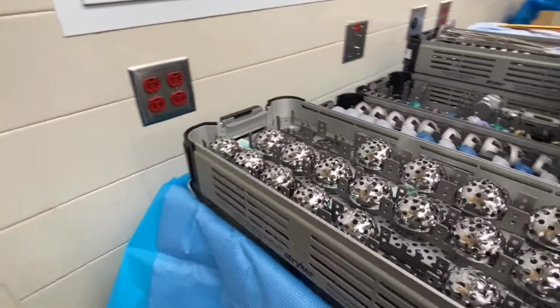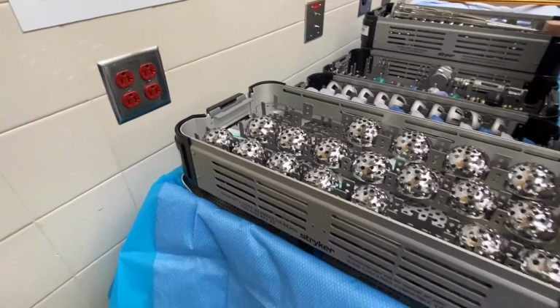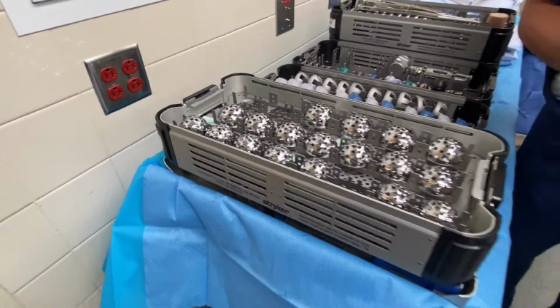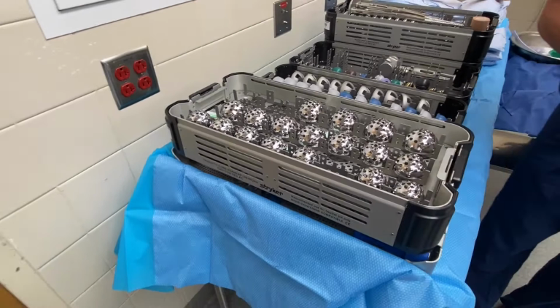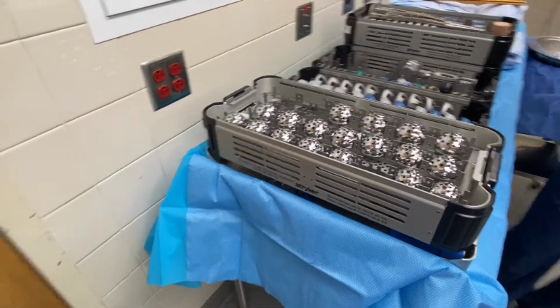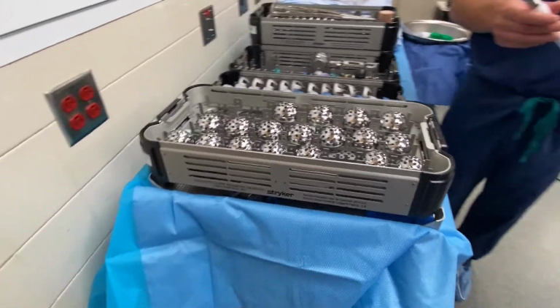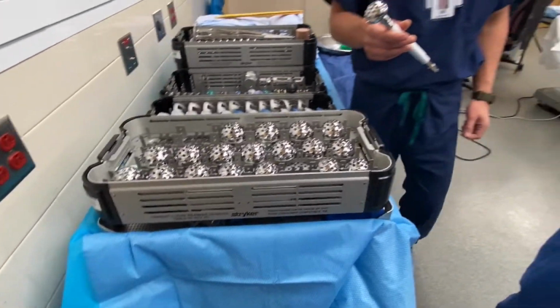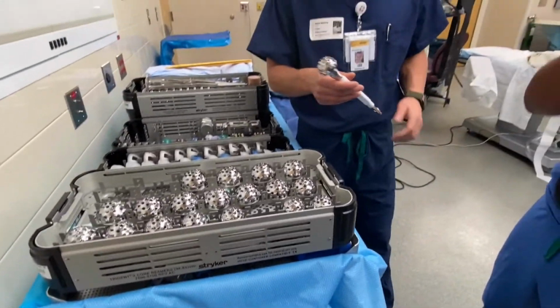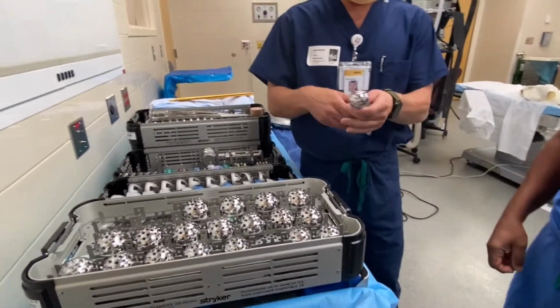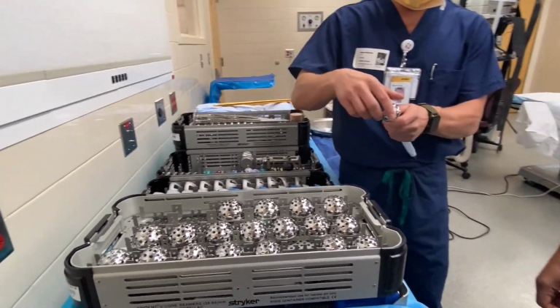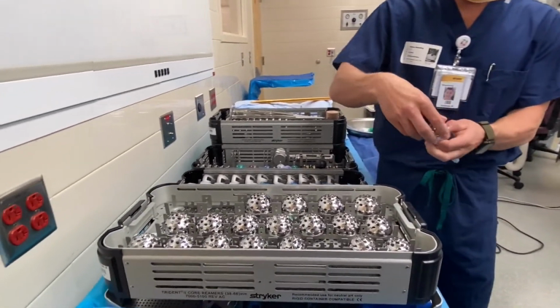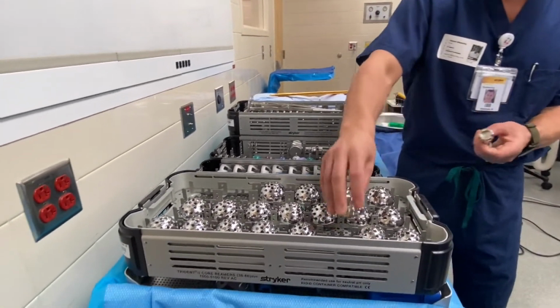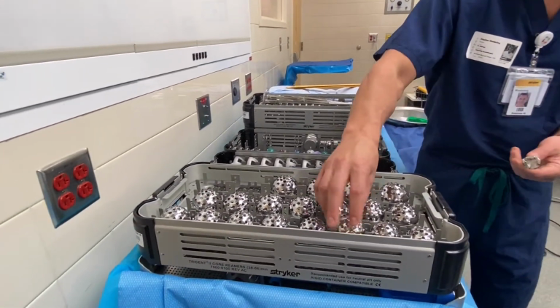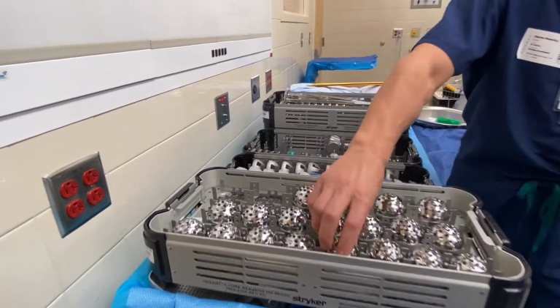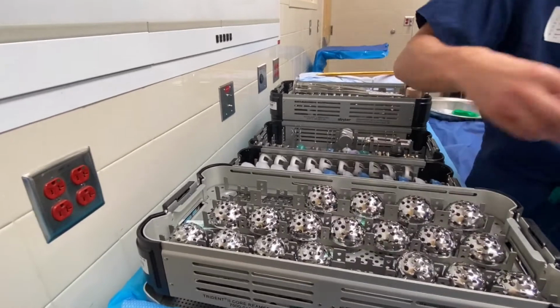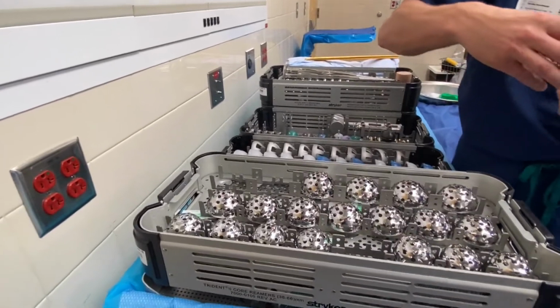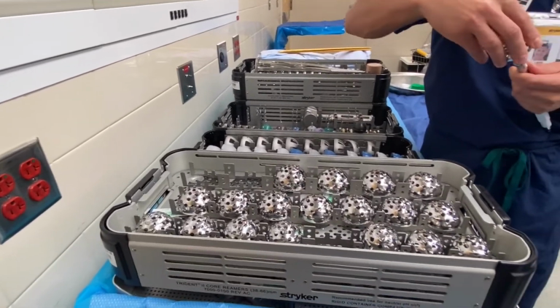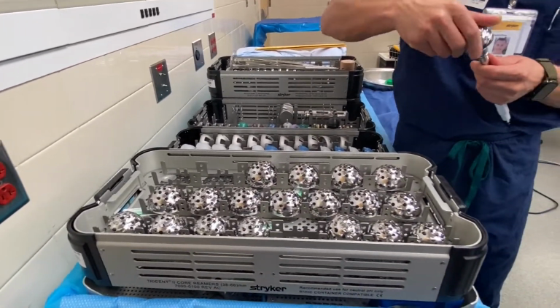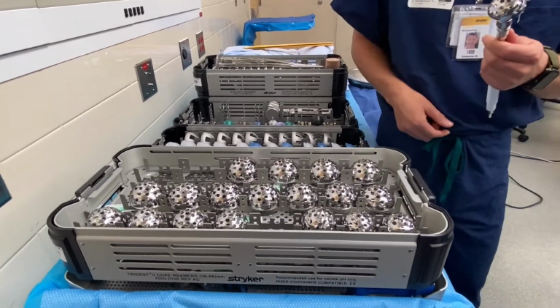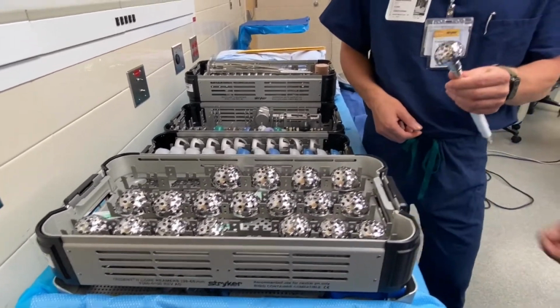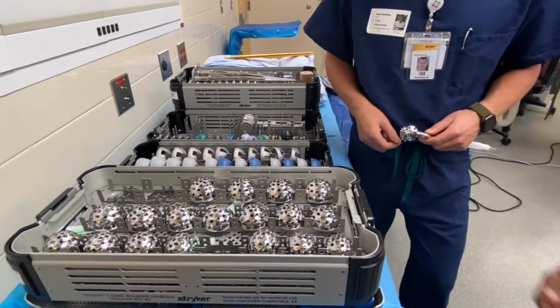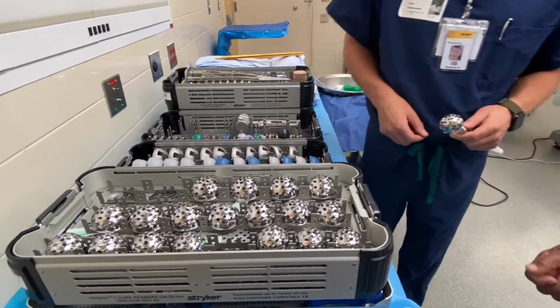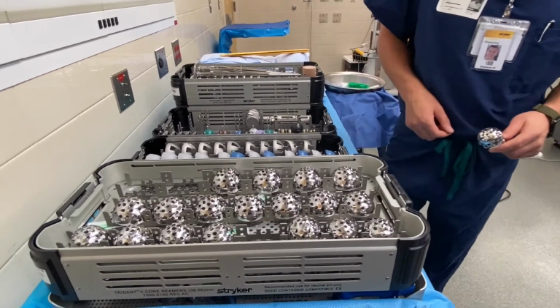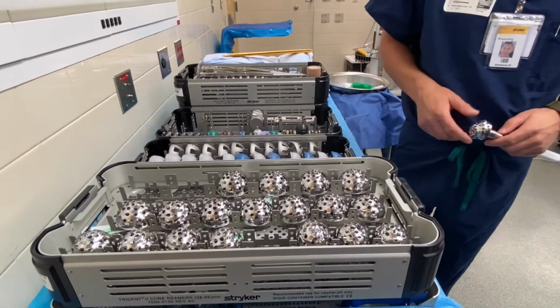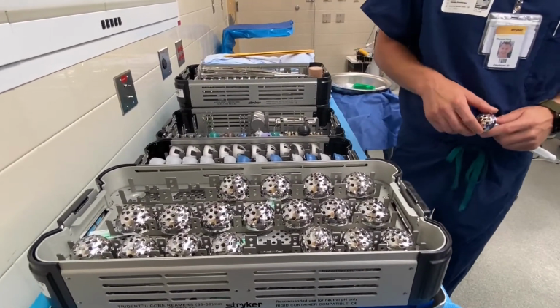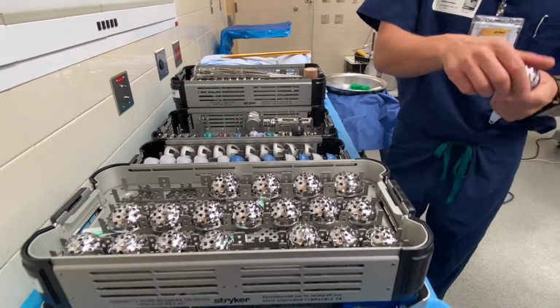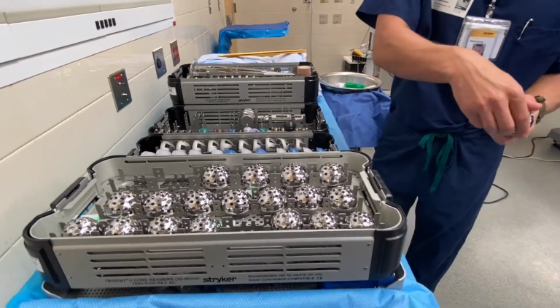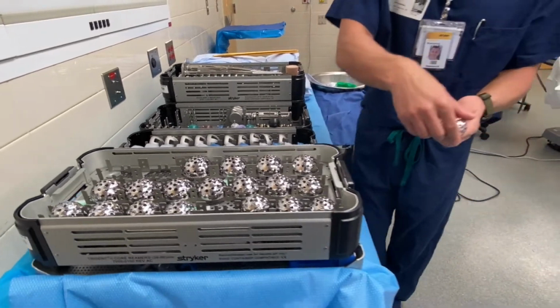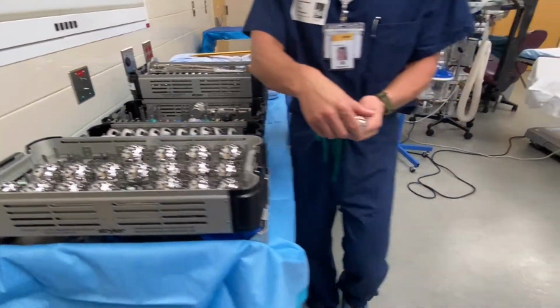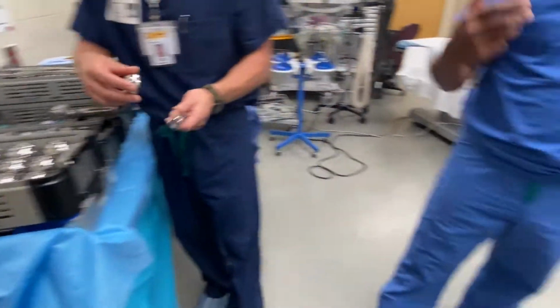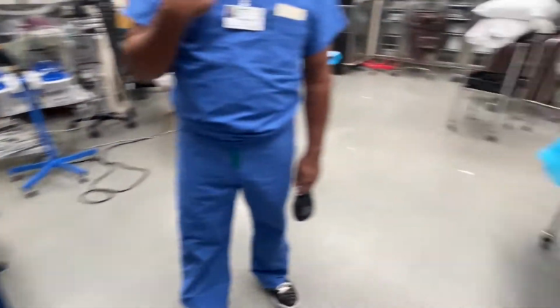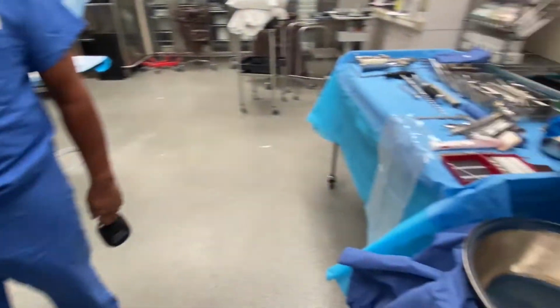There are two reamers. I can either just bring the reamer out, hold it, and you can change the top — that's what I normally do — I just pull it out, hold it, you can change it, or I hand it back to you. Then I trial.